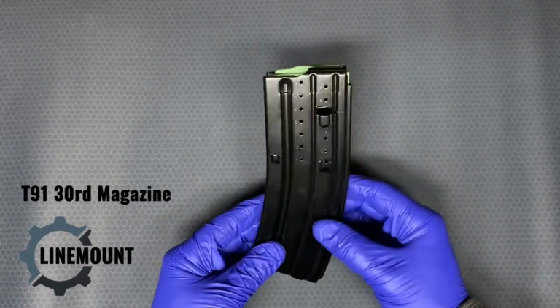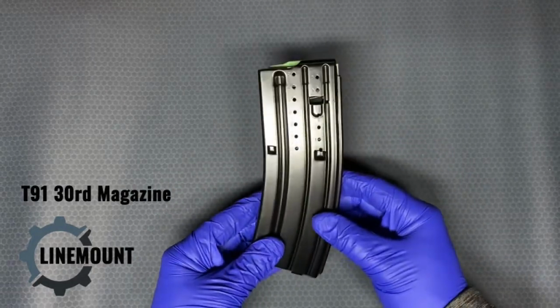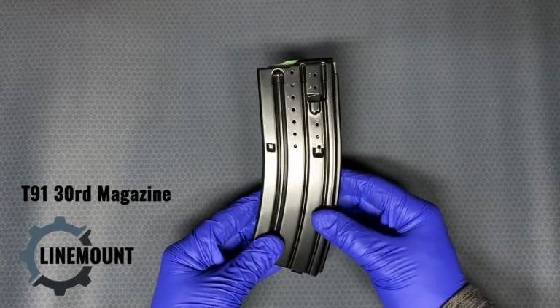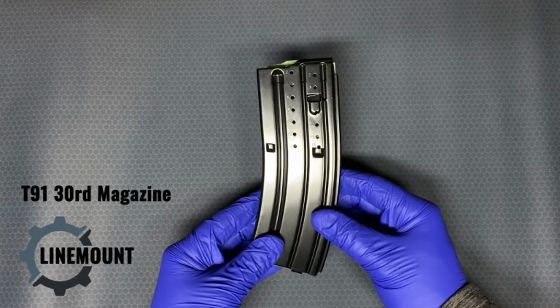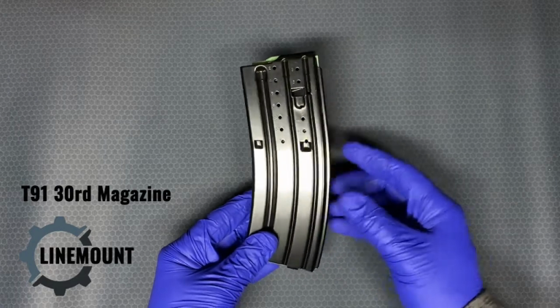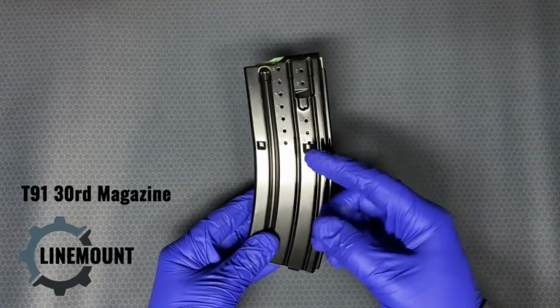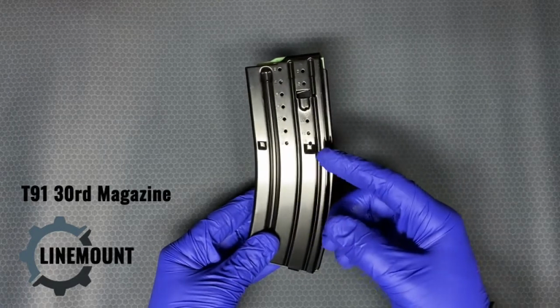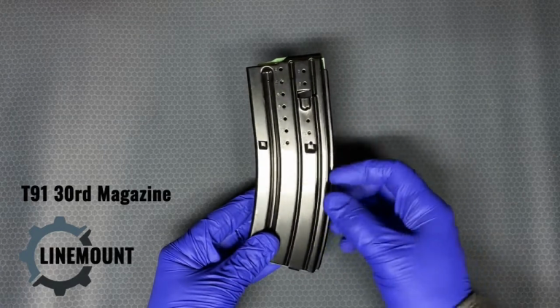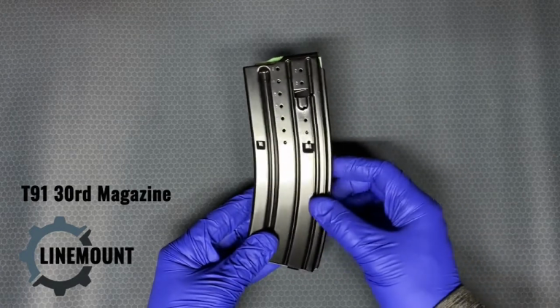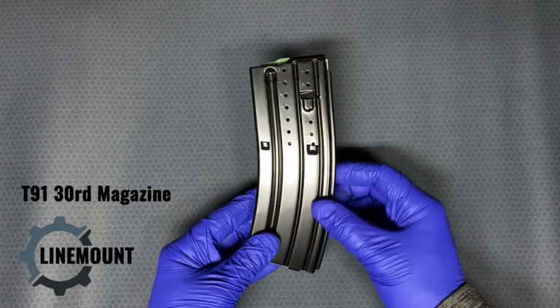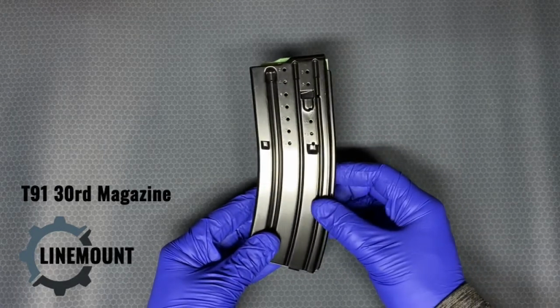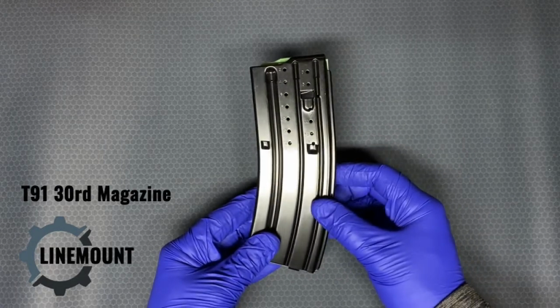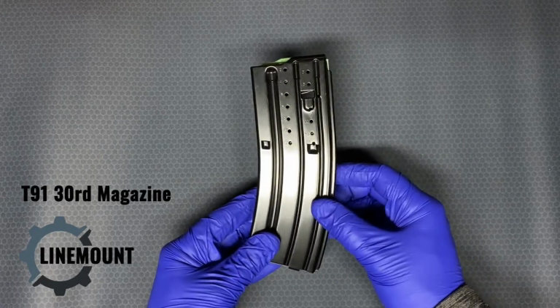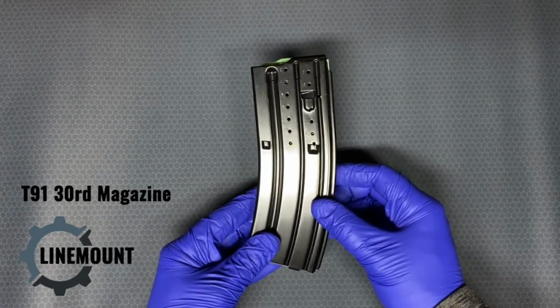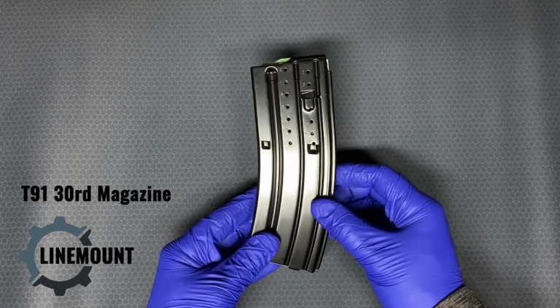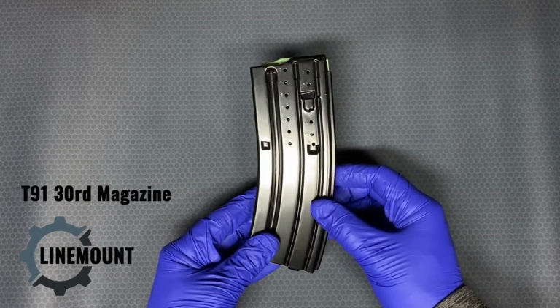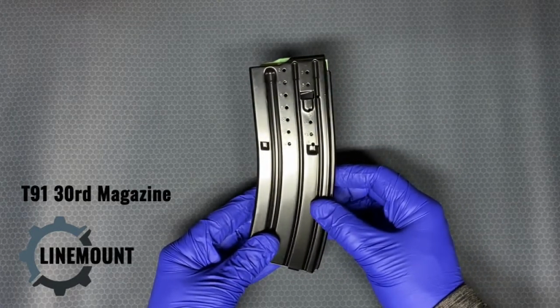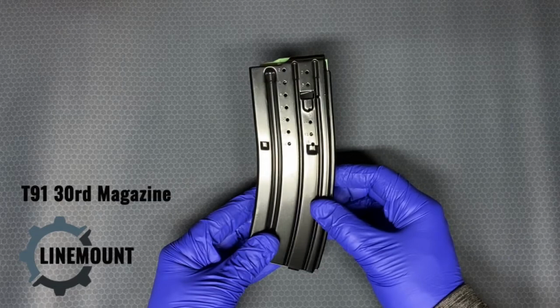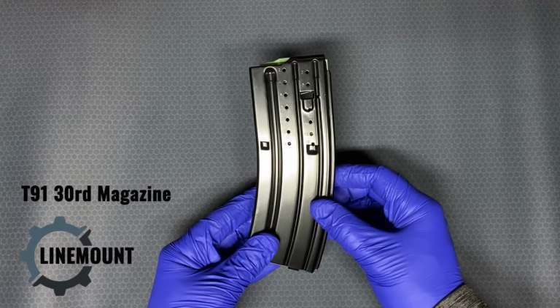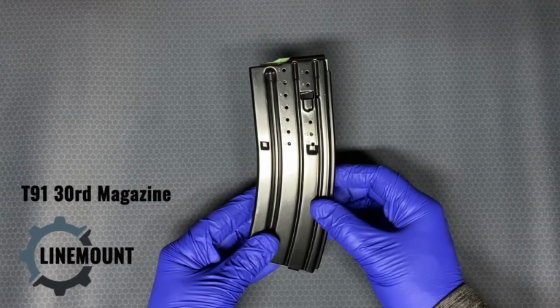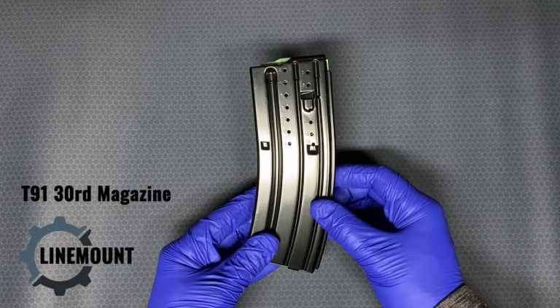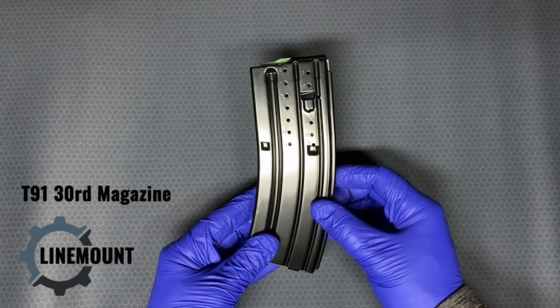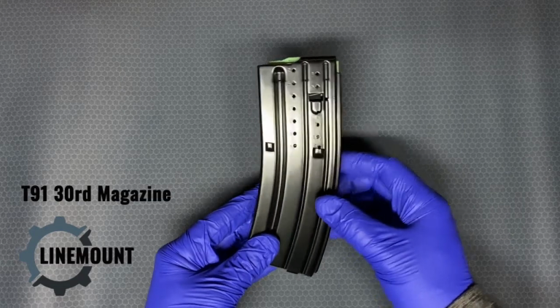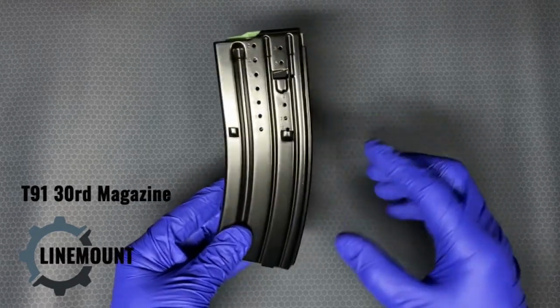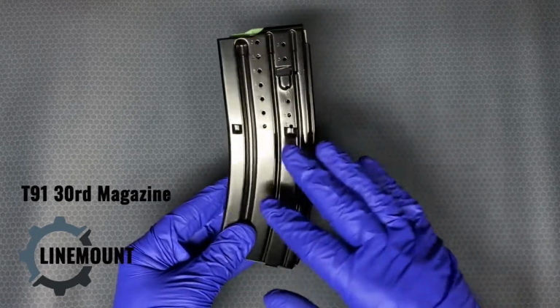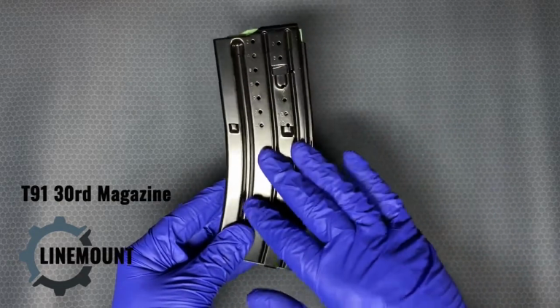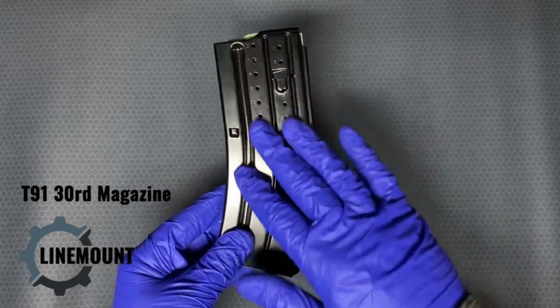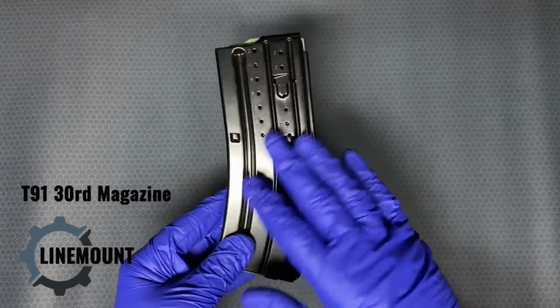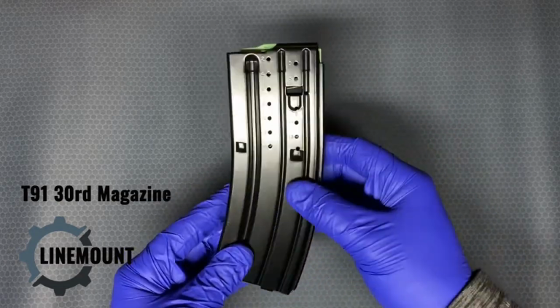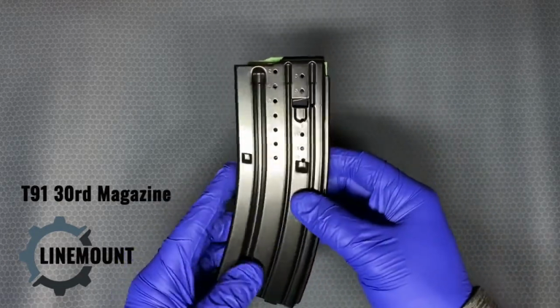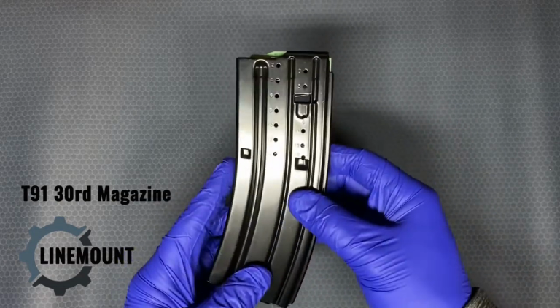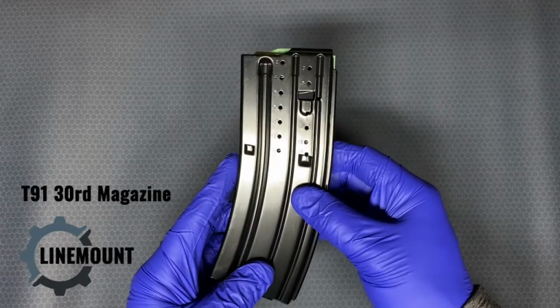Some differences between these and standard stamped aluminum GI magazines is that these have a black semi-gloss finish, almost like an HK finish.